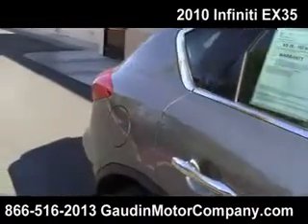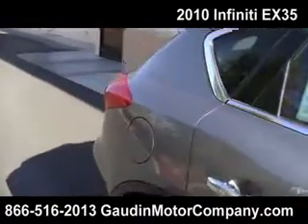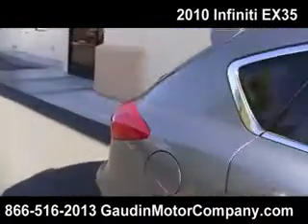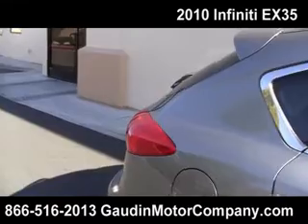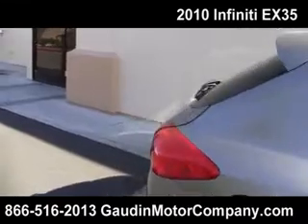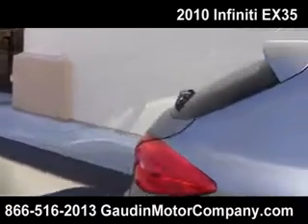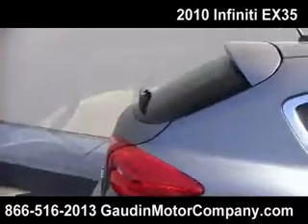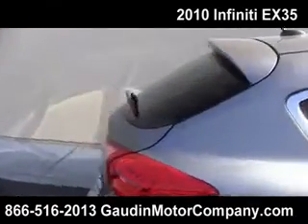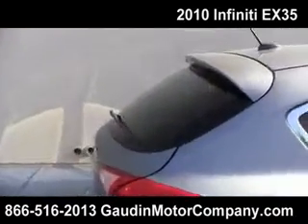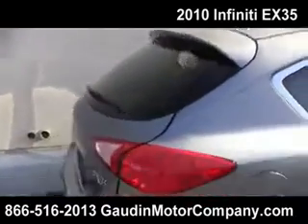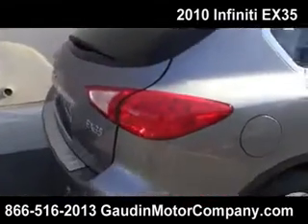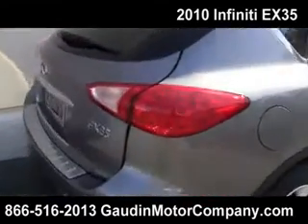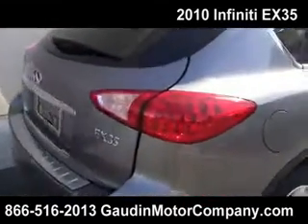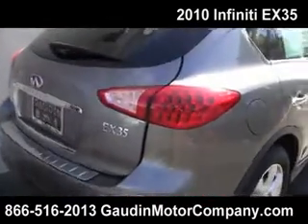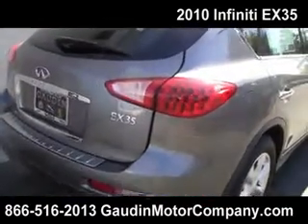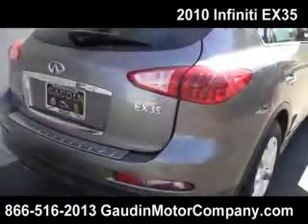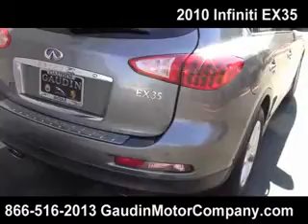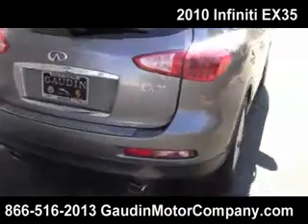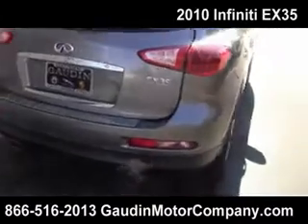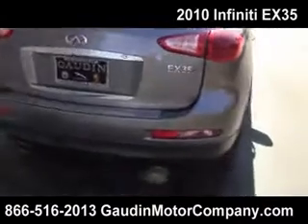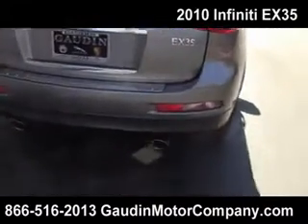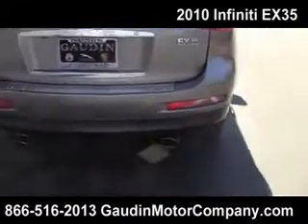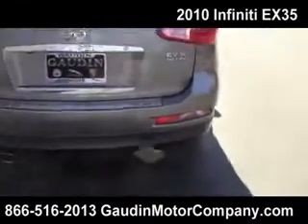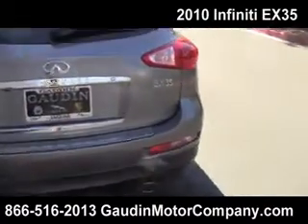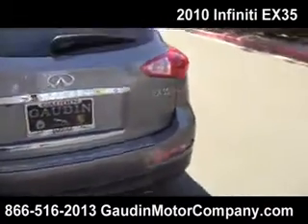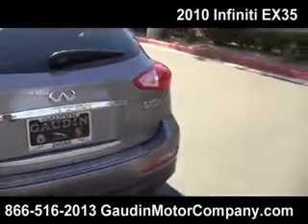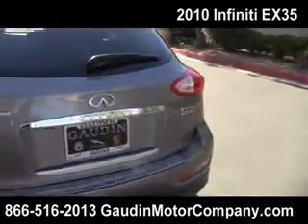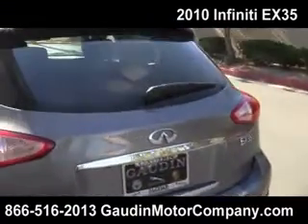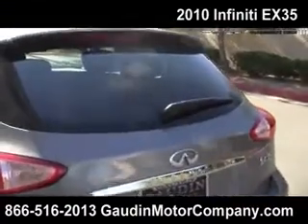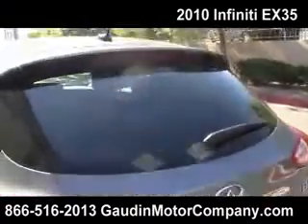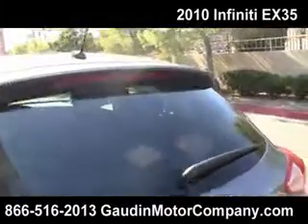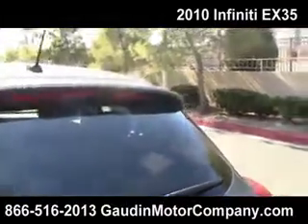So let's just take a look at her before we get inside. This is the EX-35 — dual exhaust, hatchback, and spoiler.